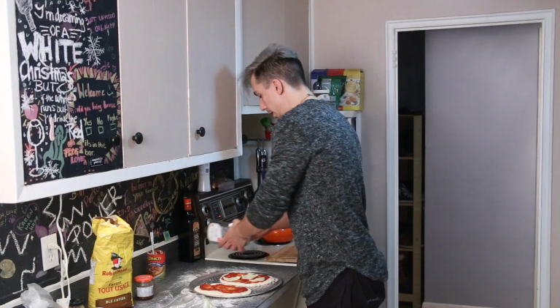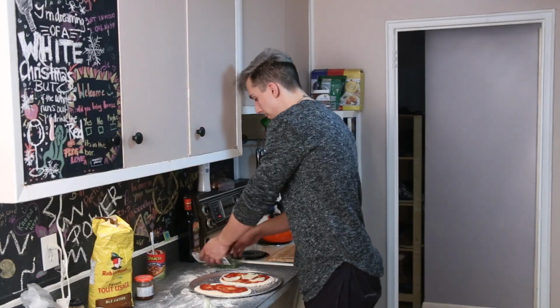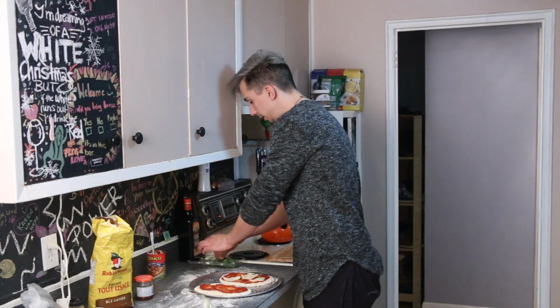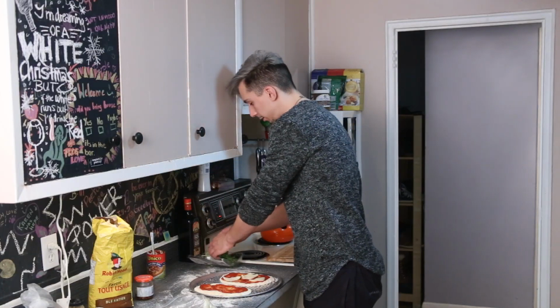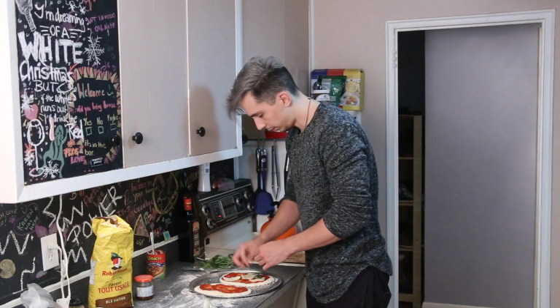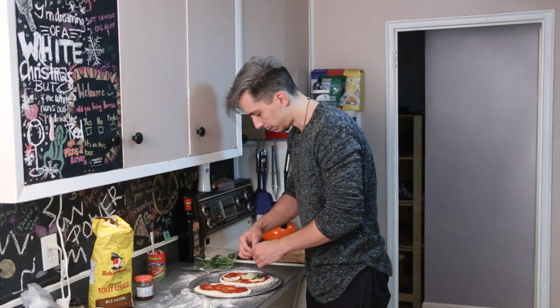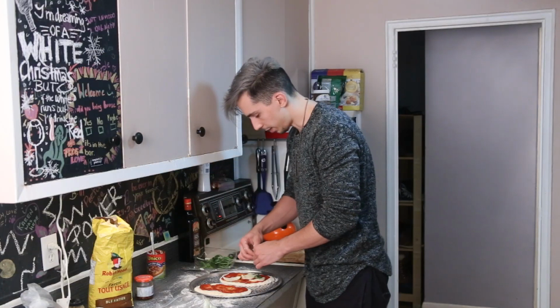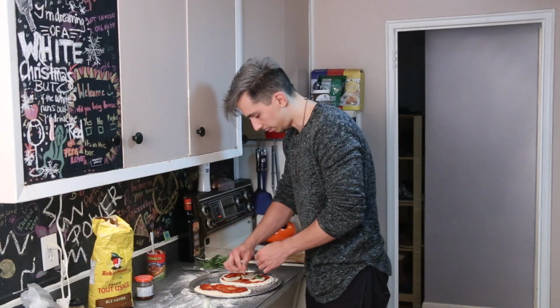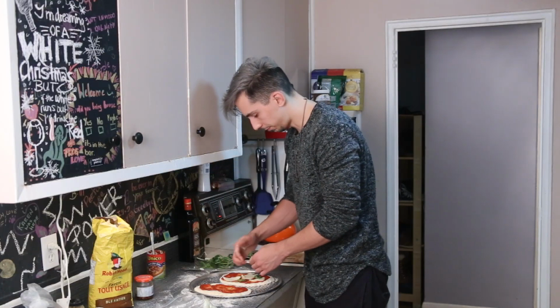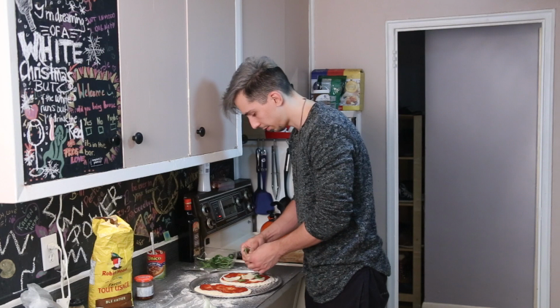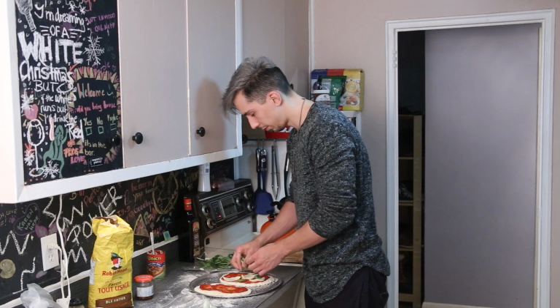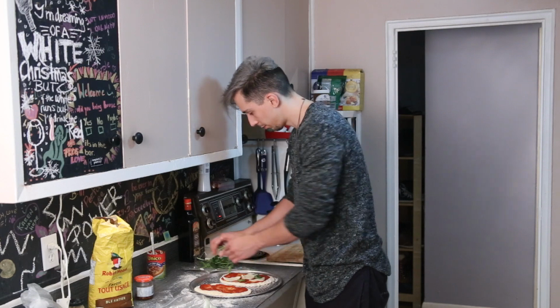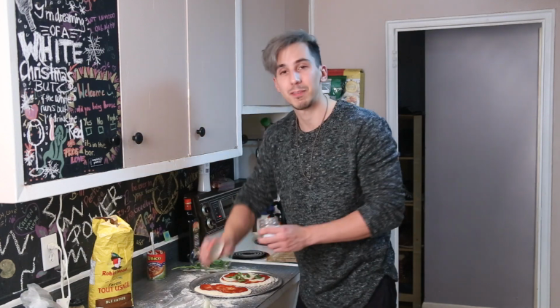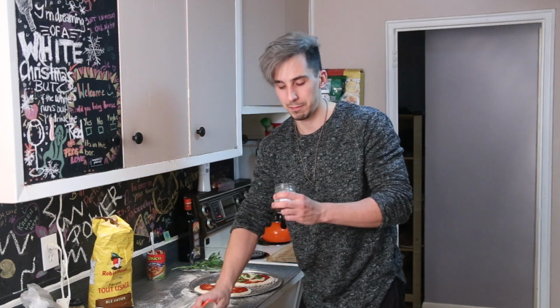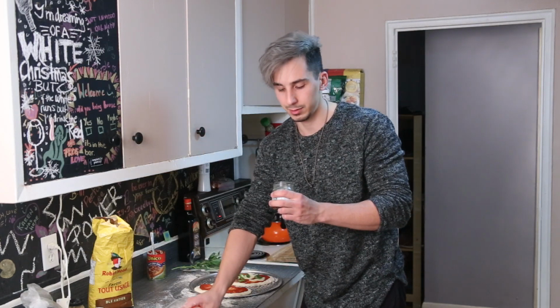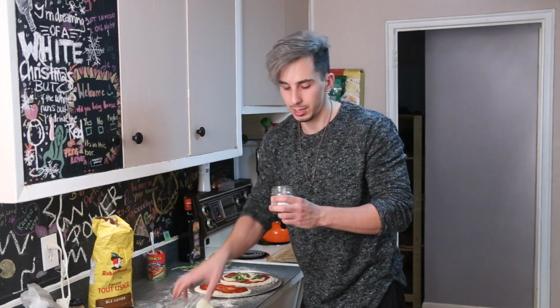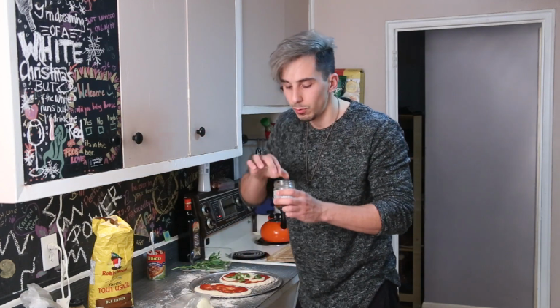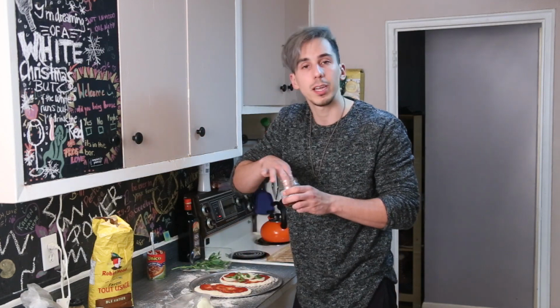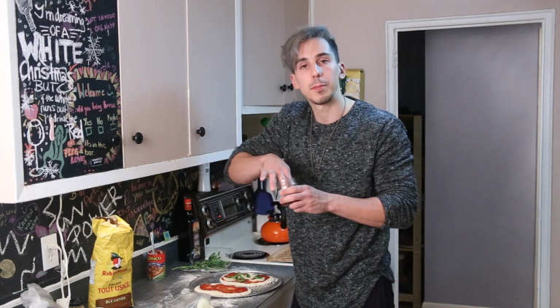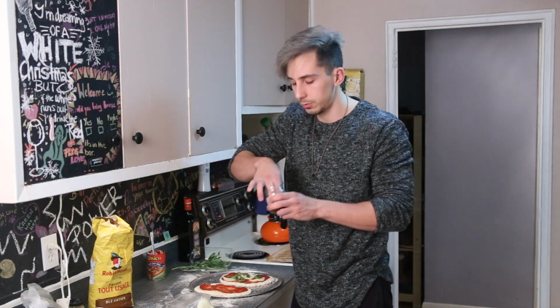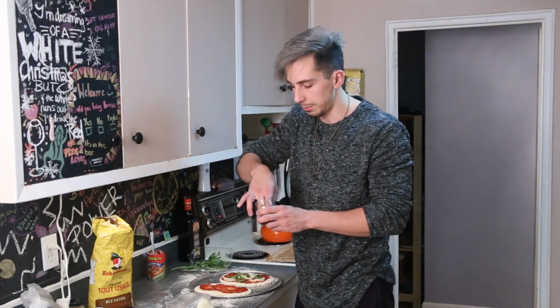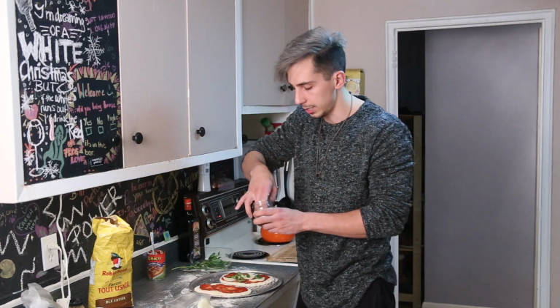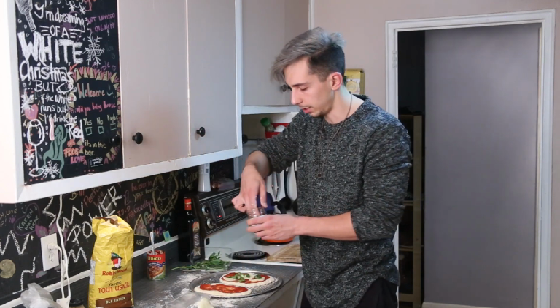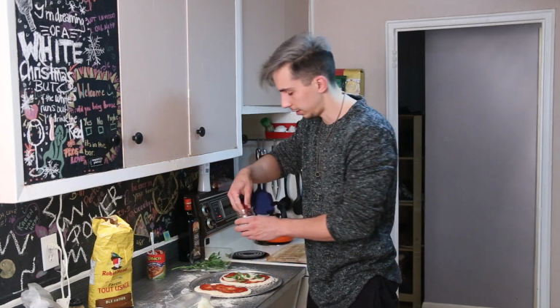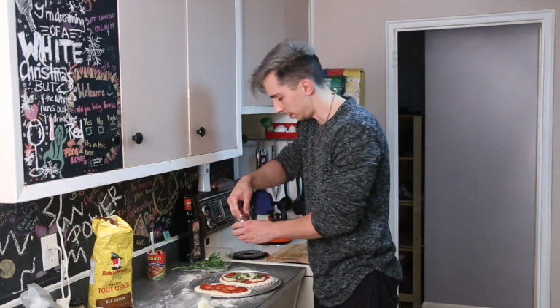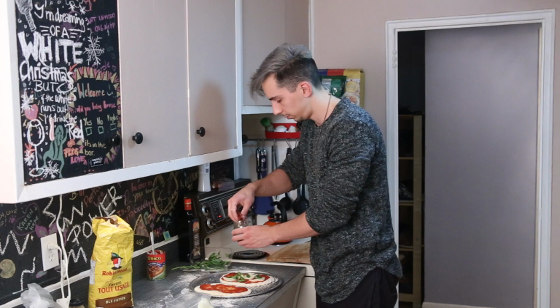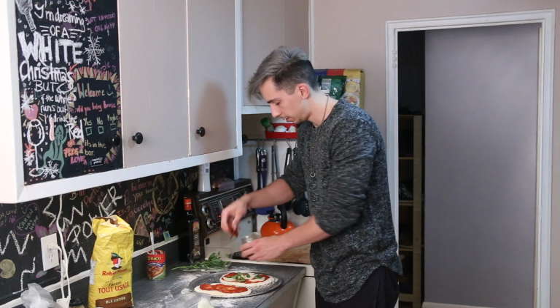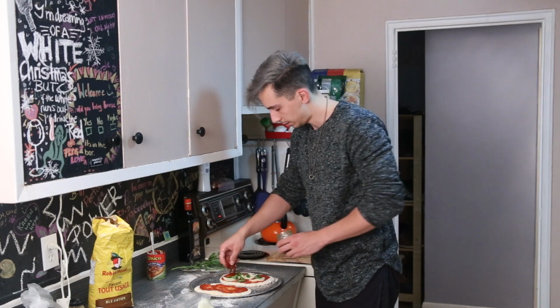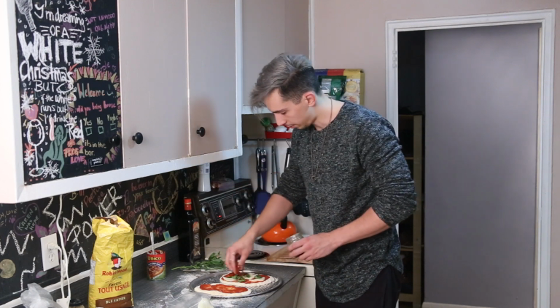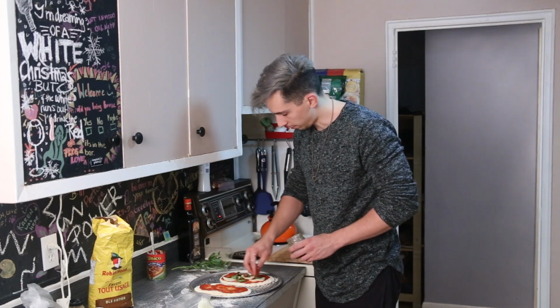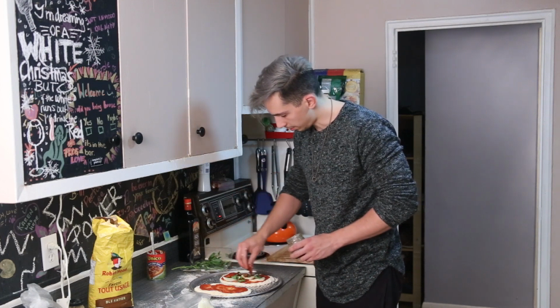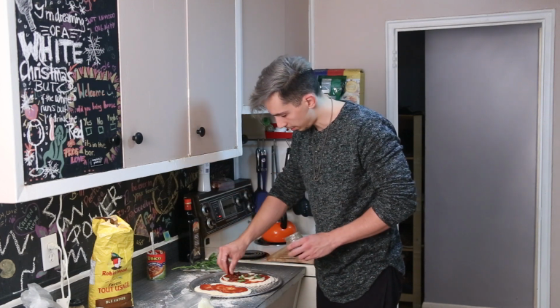Let me put basil on this one as well. Because I'm feeling fancy, I don't want regular tomatoes — I'm going to use sun-dried tomatoes. Throw that on there. That's pizza number one done.